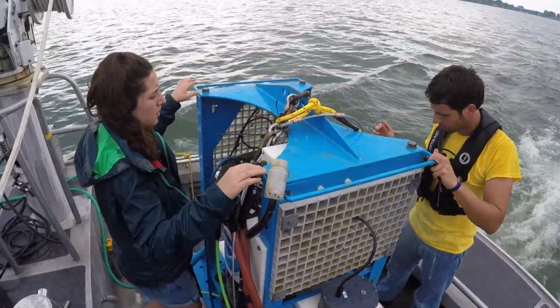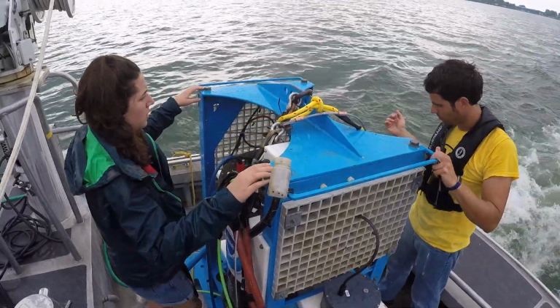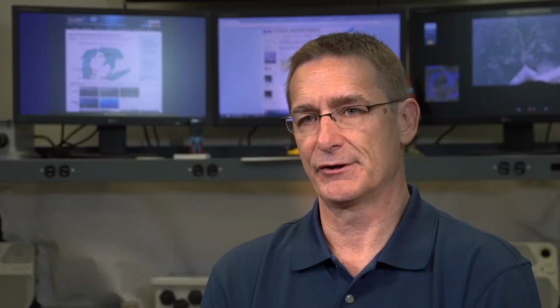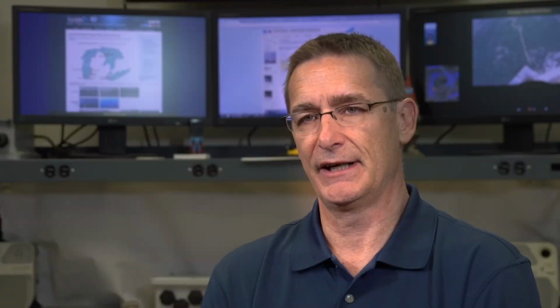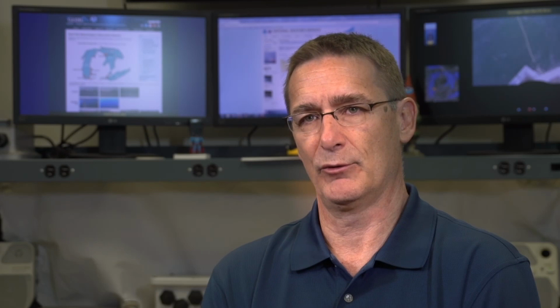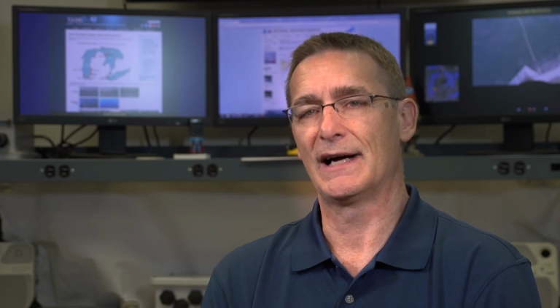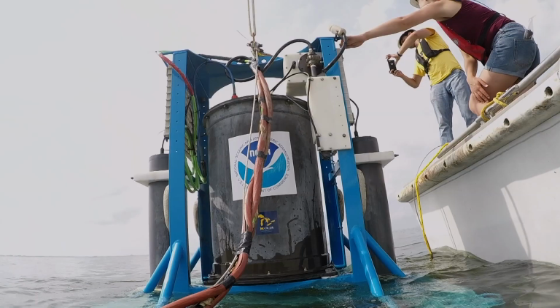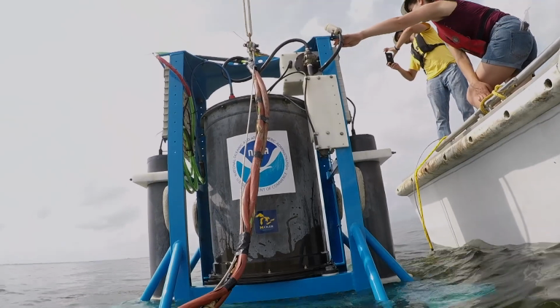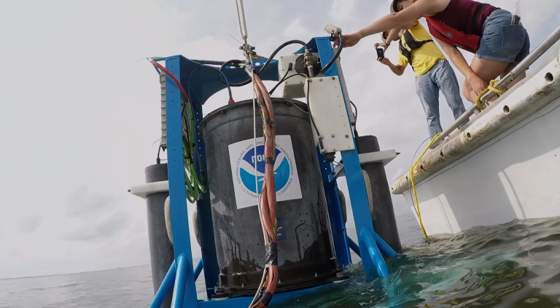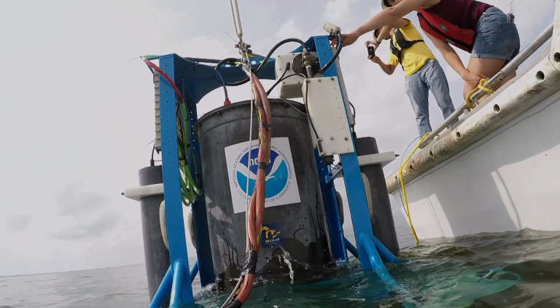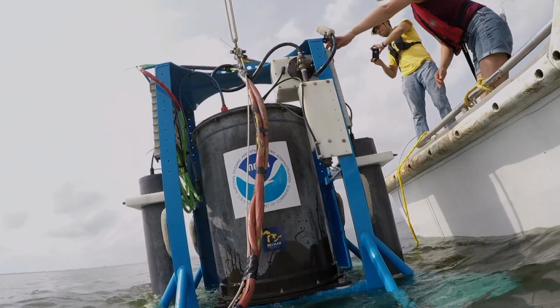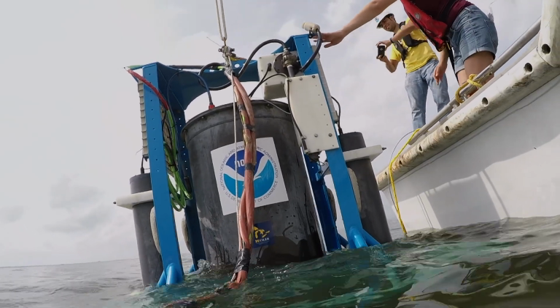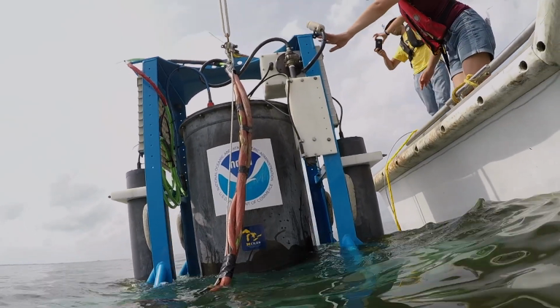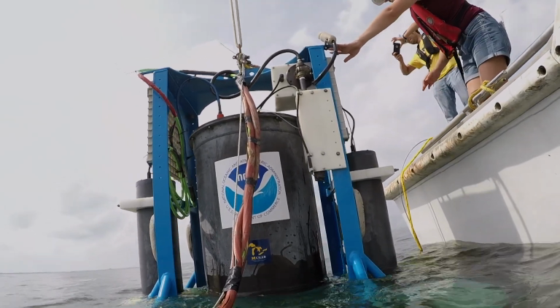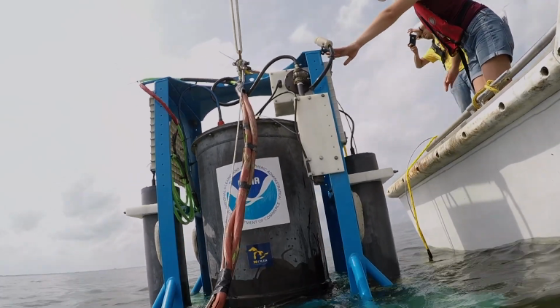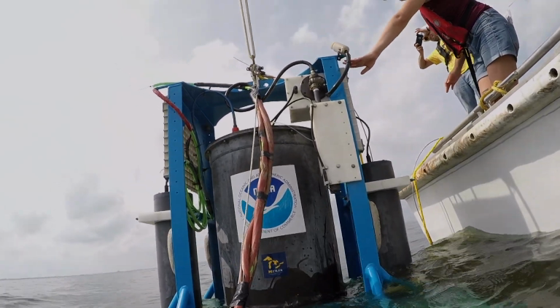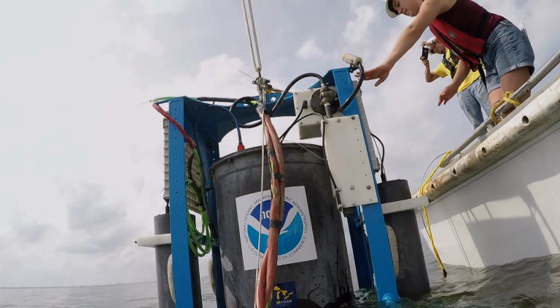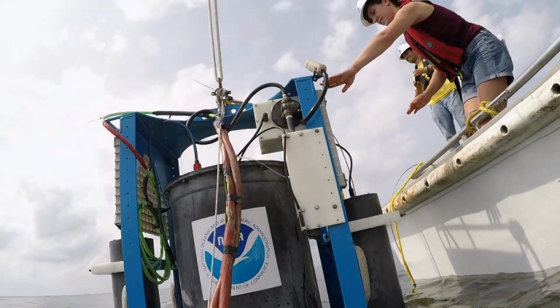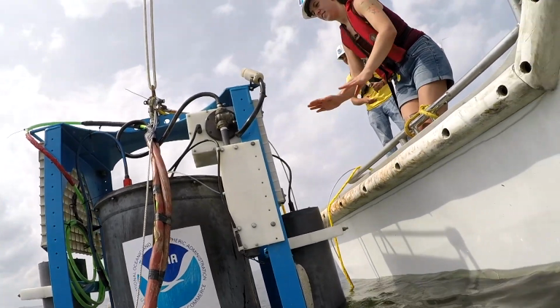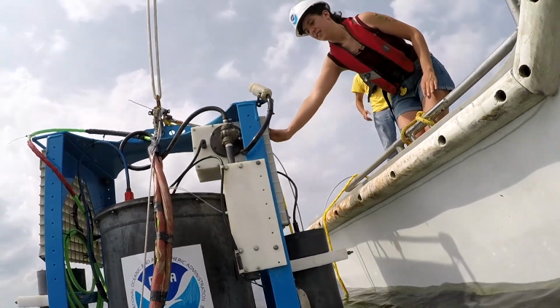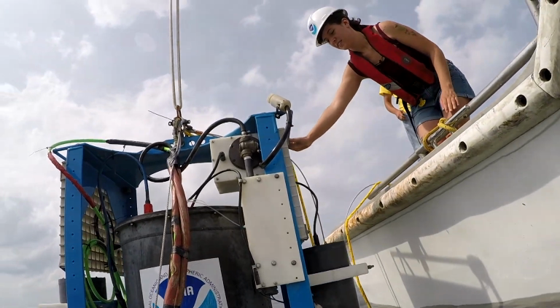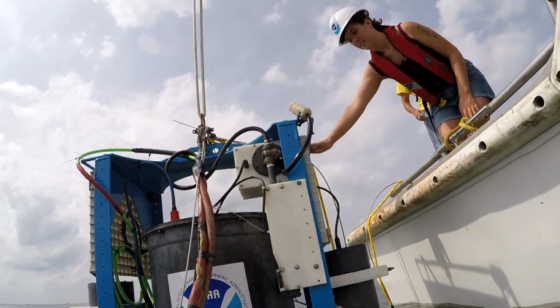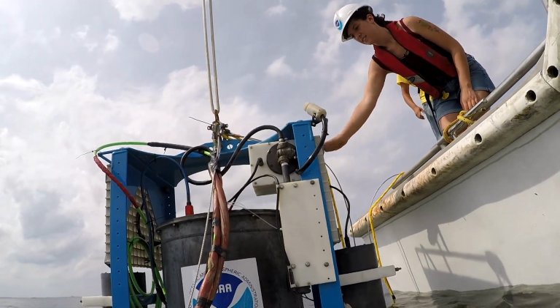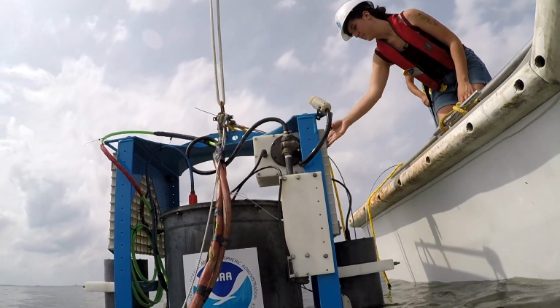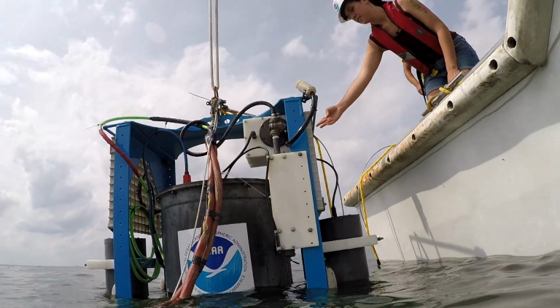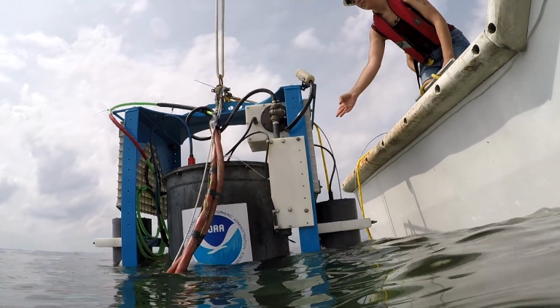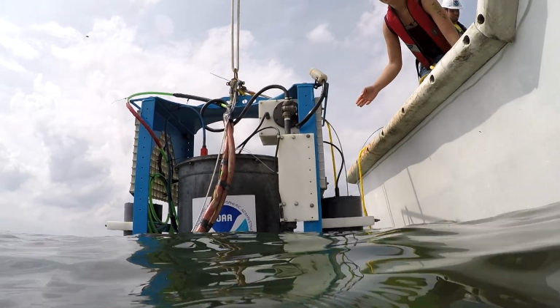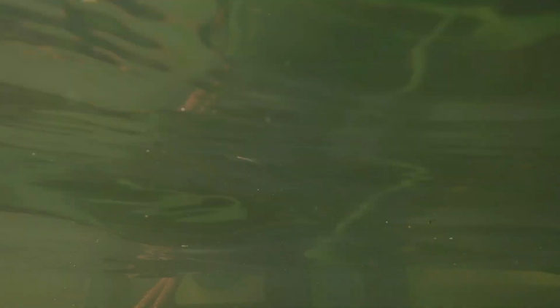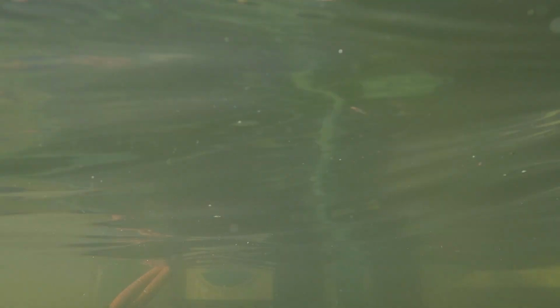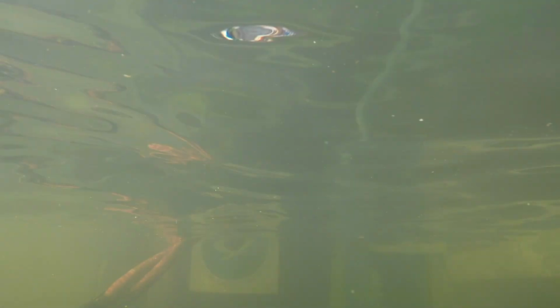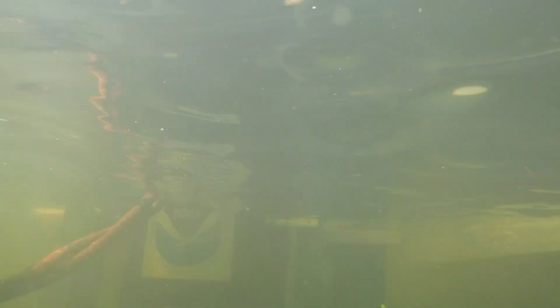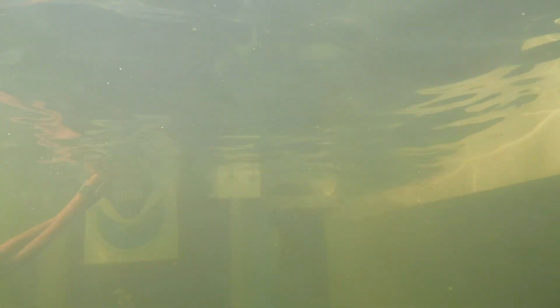This is the first year that we're operationally deploying it. We've had the instrument for about the last two years, working out the methodology of being able to detect the particular toxin that we're experiencing in the Great Lakes — microcystin.